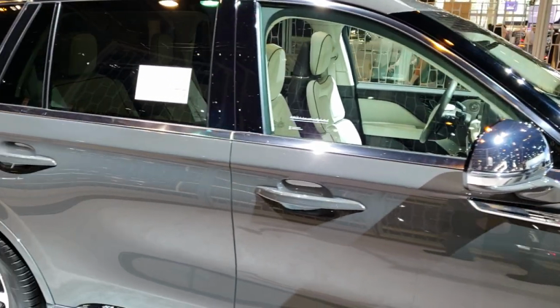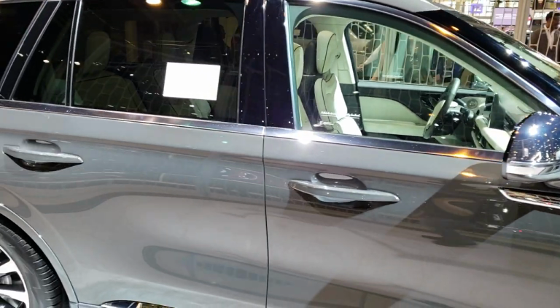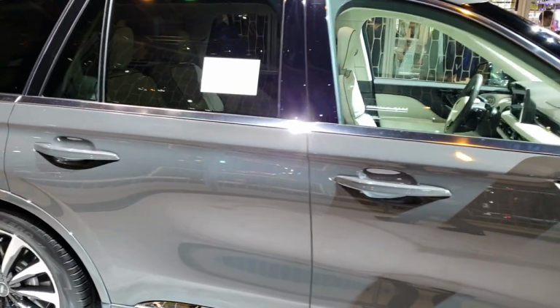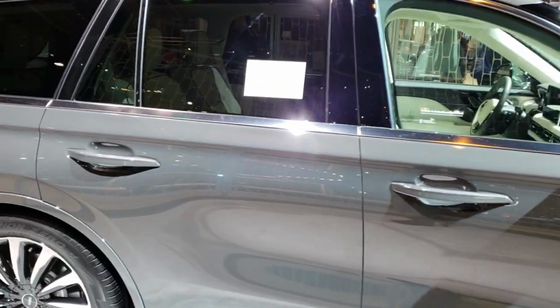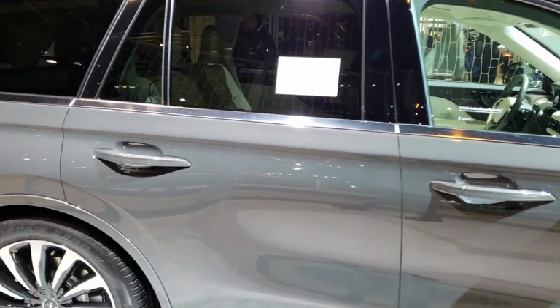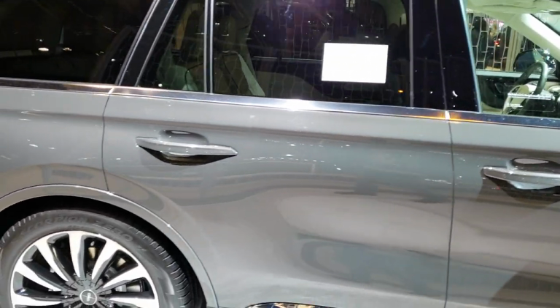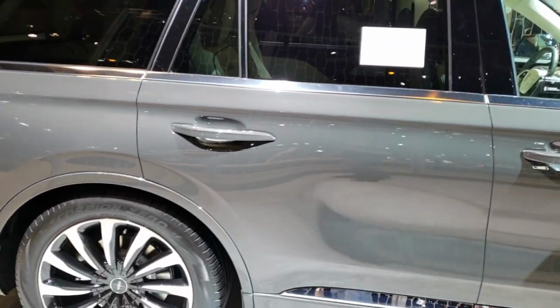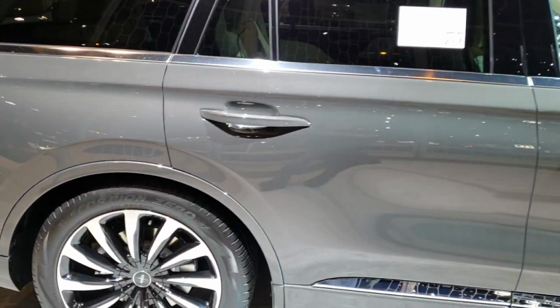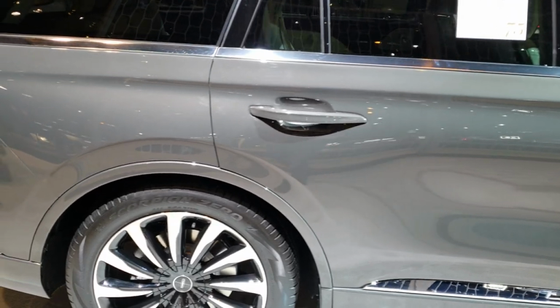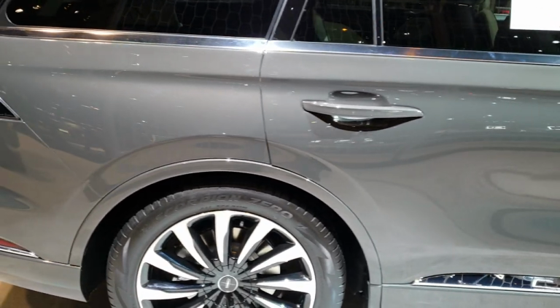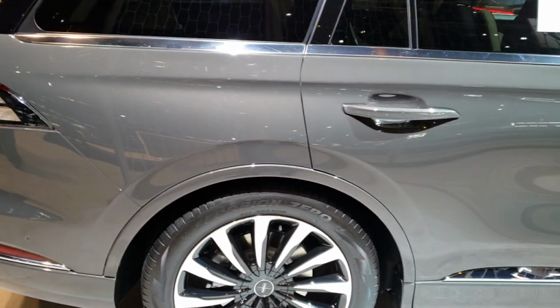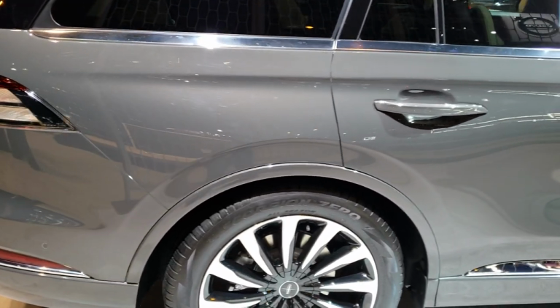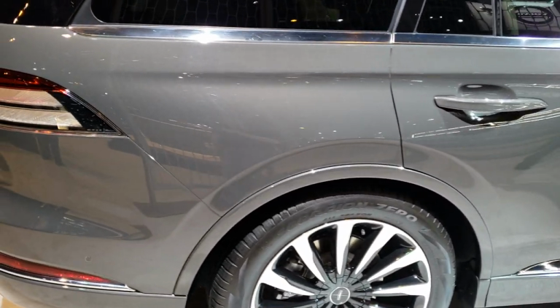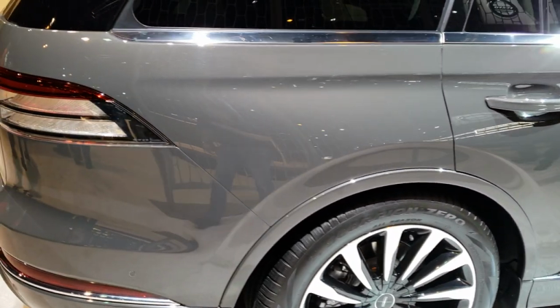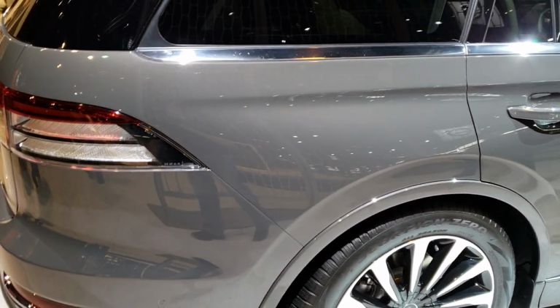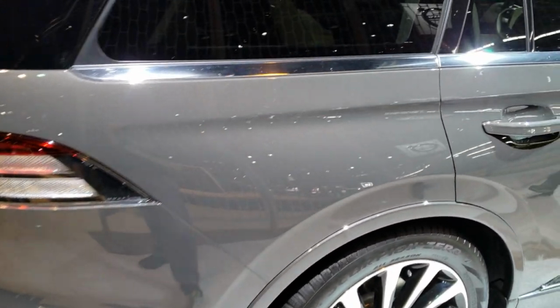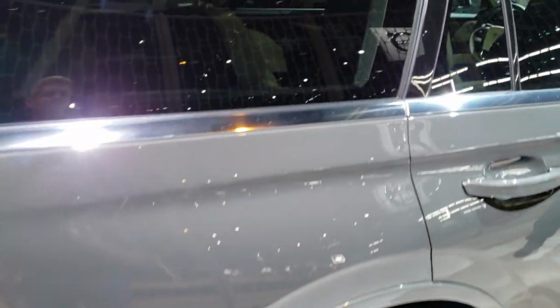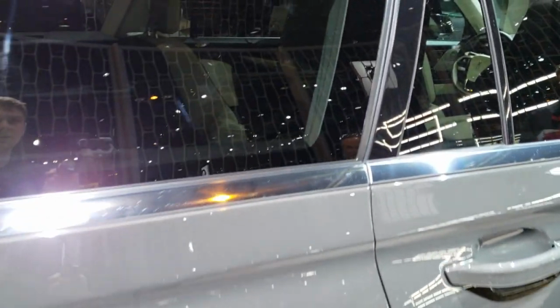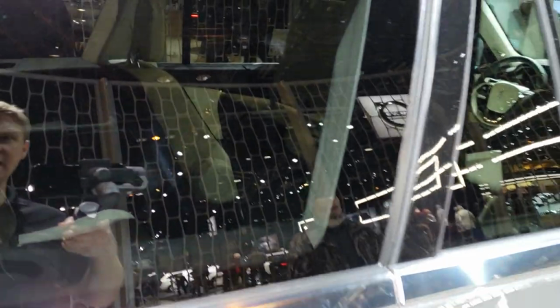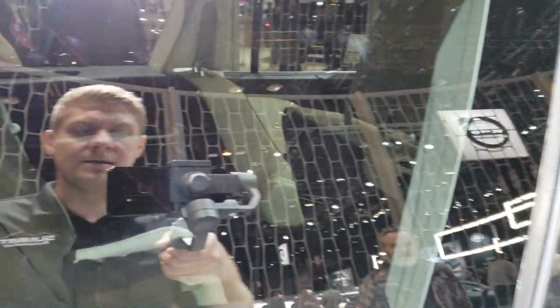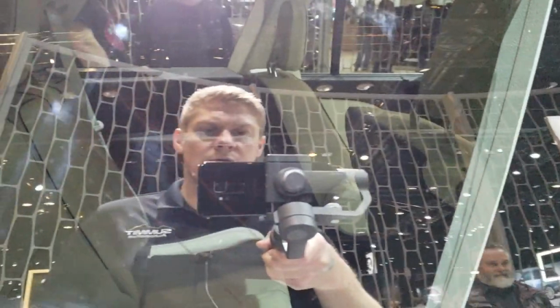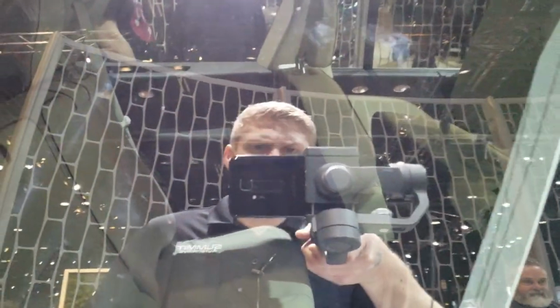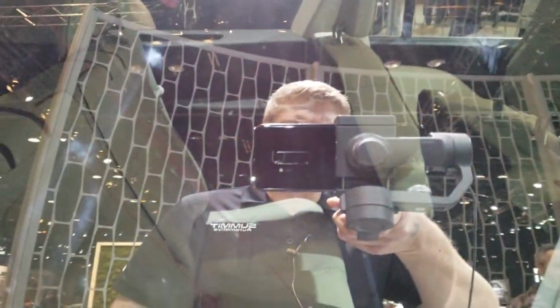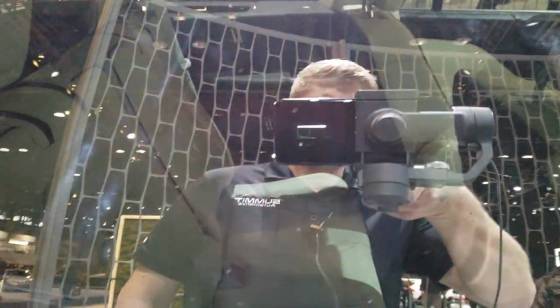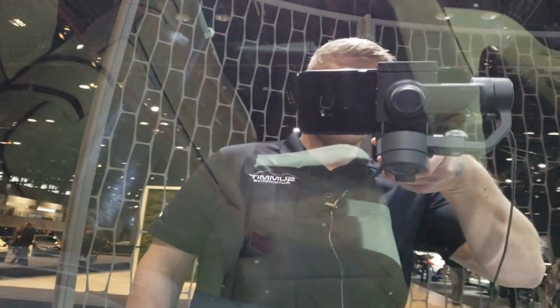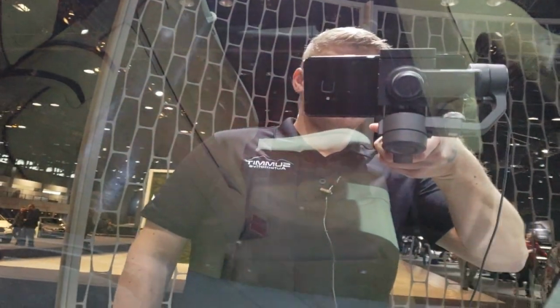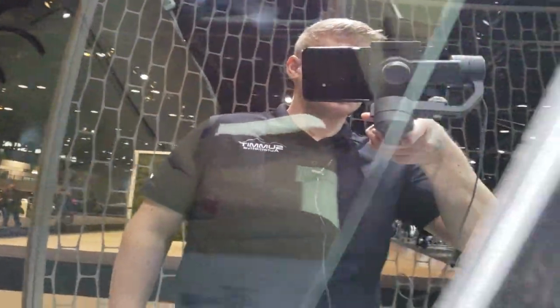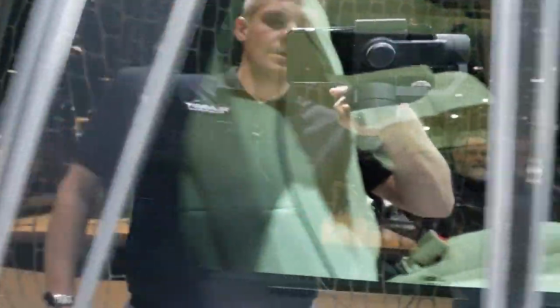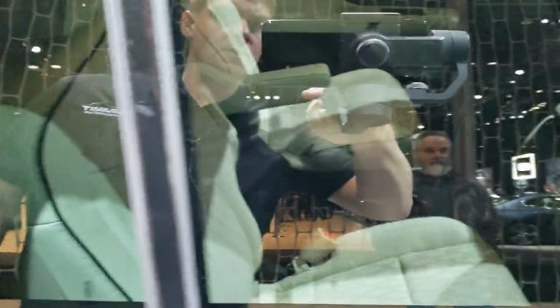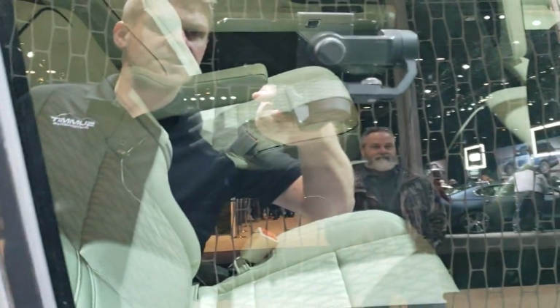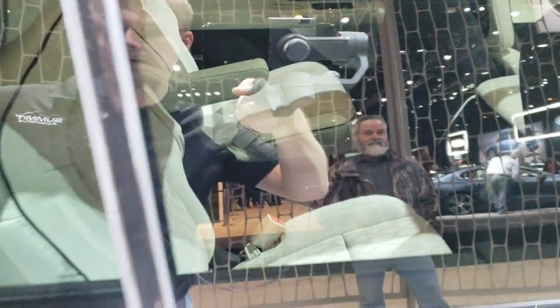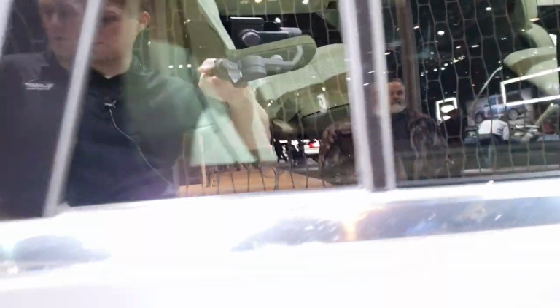Unfortunately it is locked so other than looking in the windows we really can't get inside it and play around a little bit. It does look like it has the third row seating in there. Quad seating there as well.